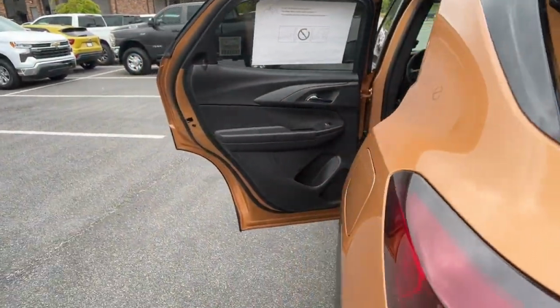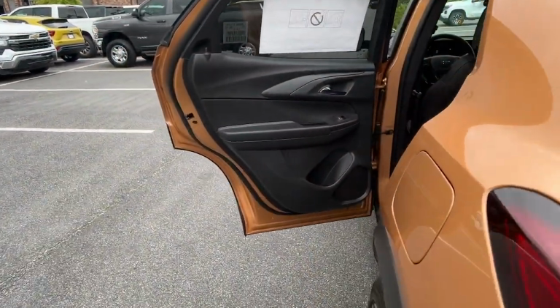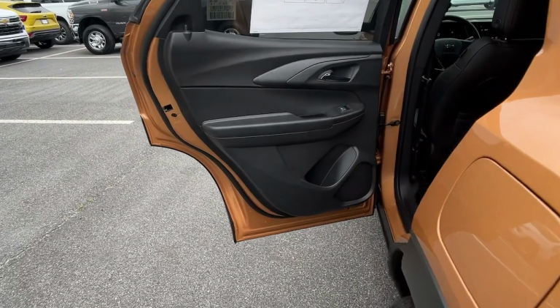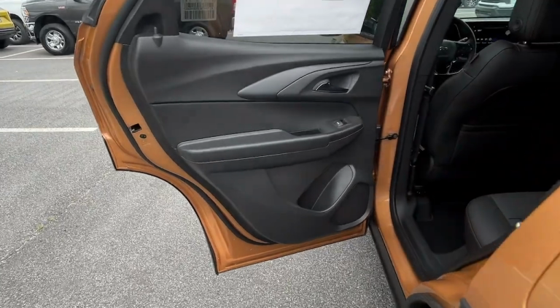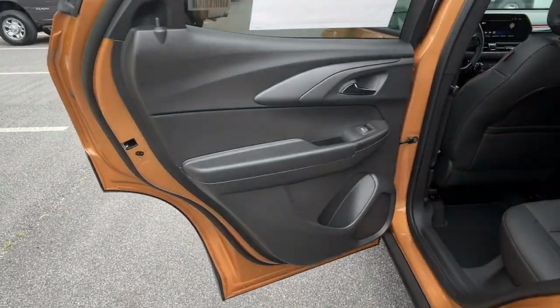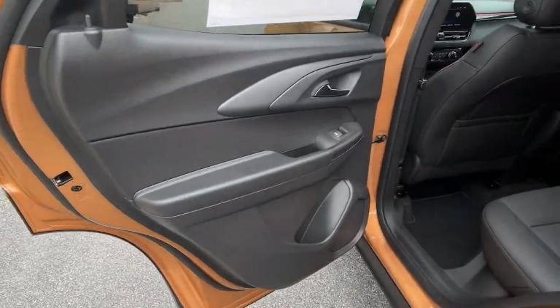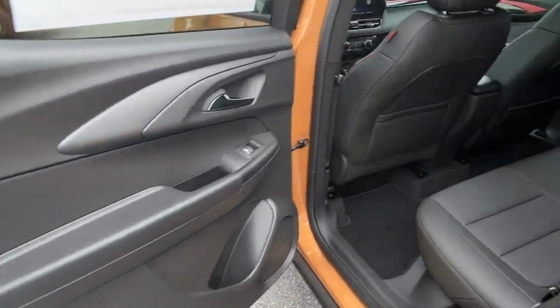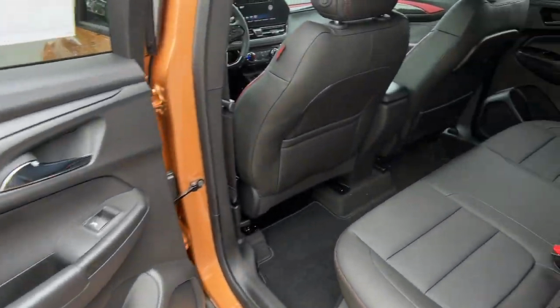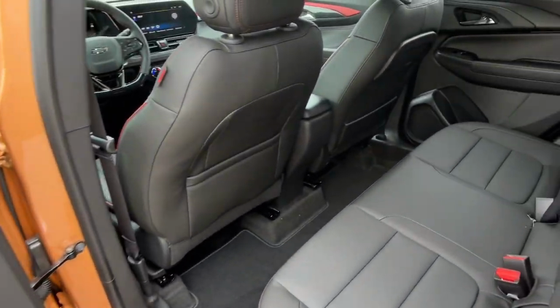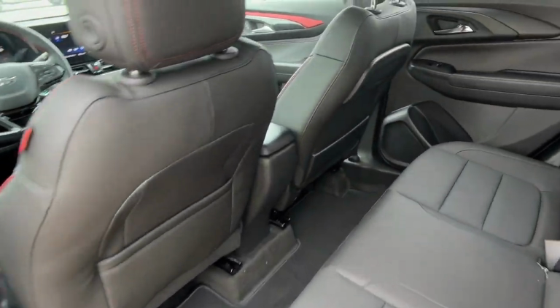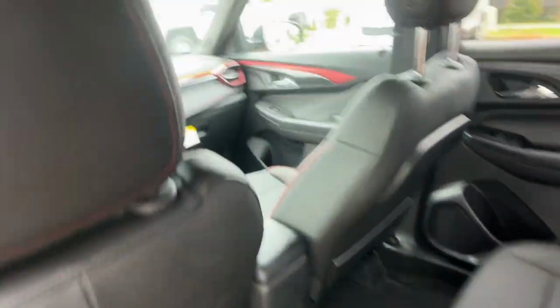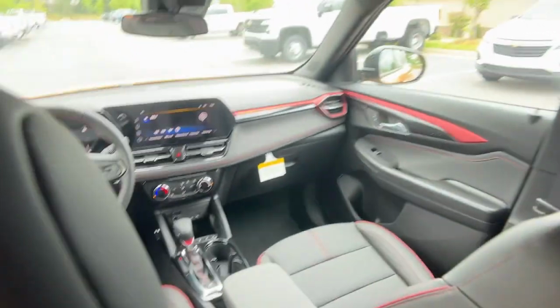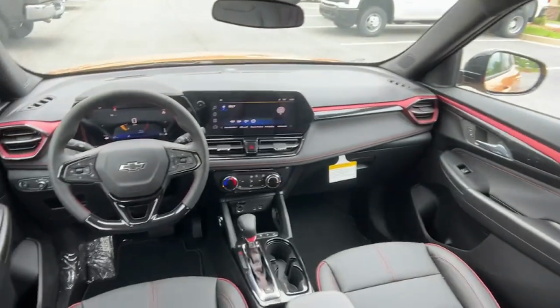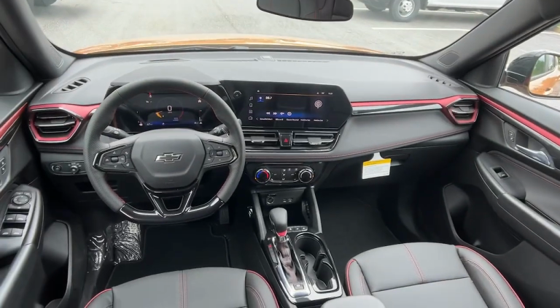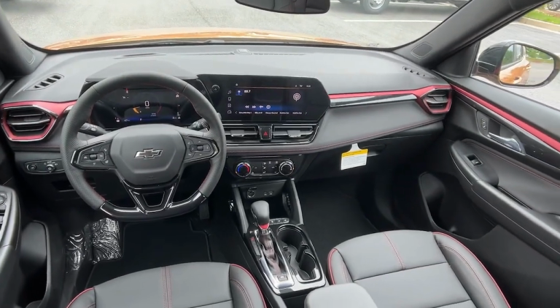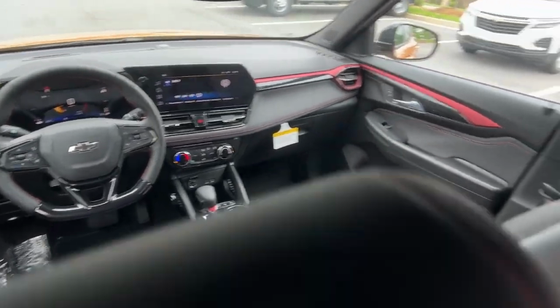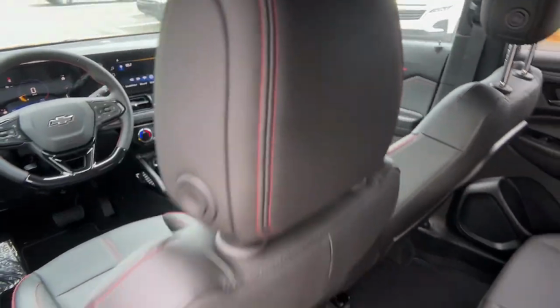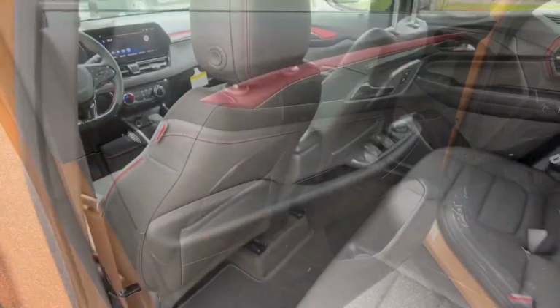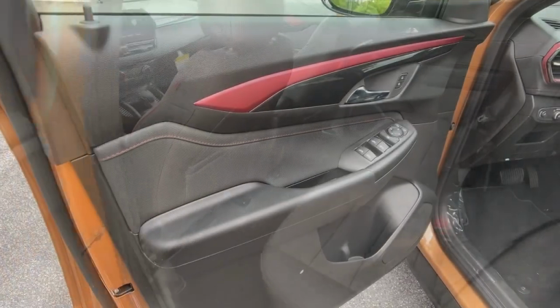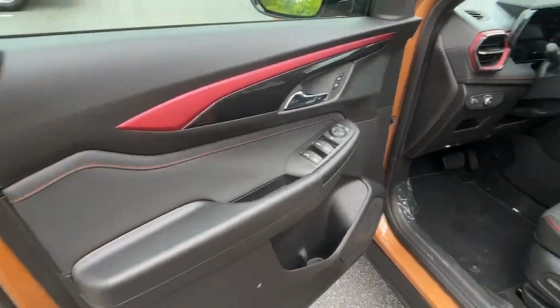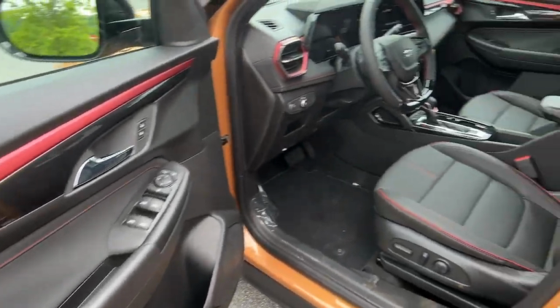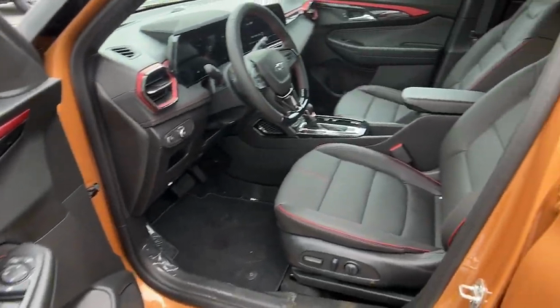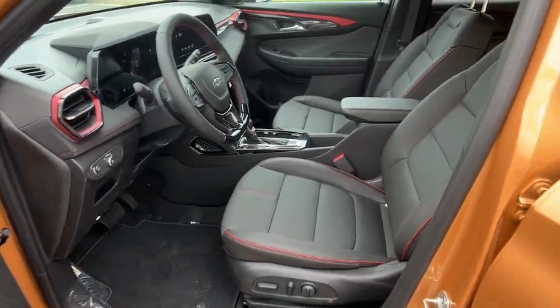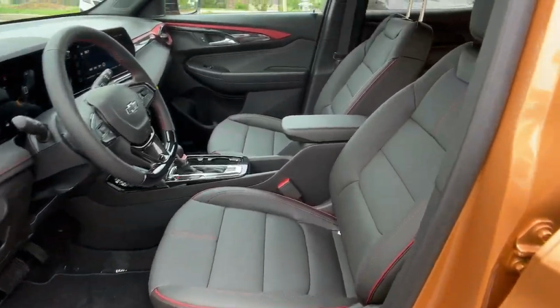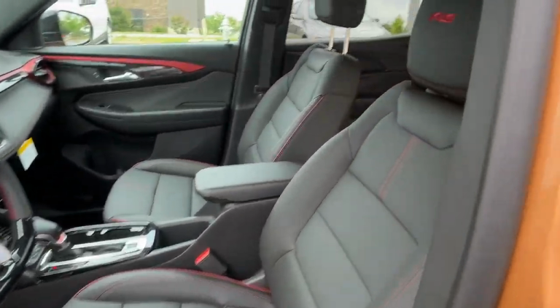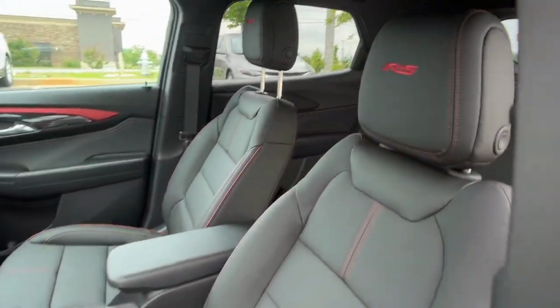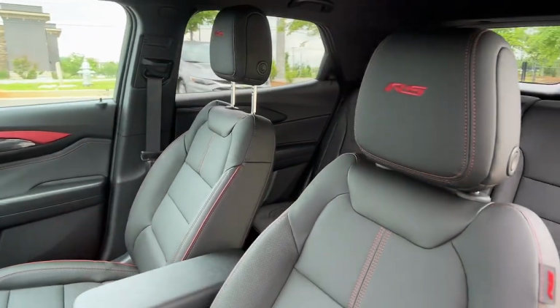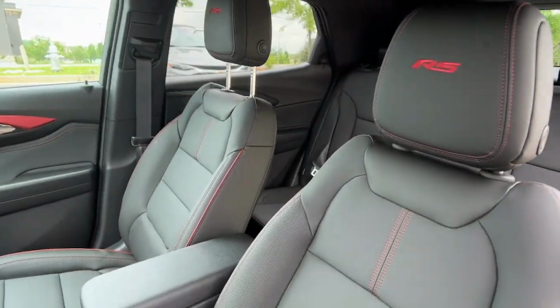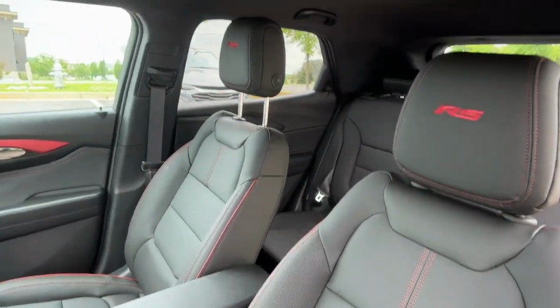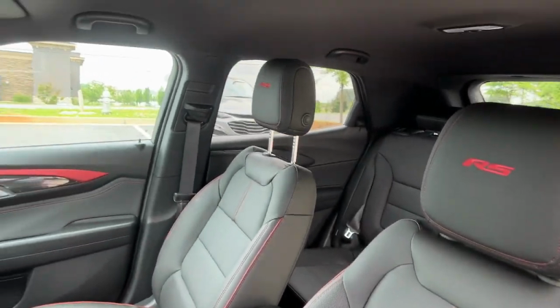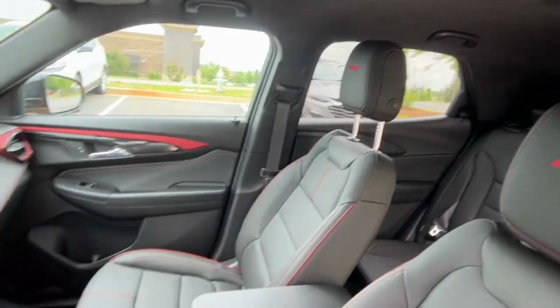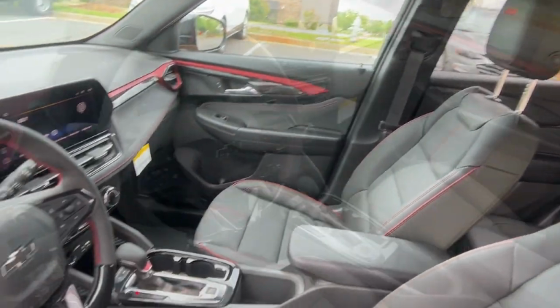The following are some of this vehicle's highlighted options: lane departure warning, turbocharged engine, CVT transmission, rear parking aid, bucket seats, and cross-traffic alert.